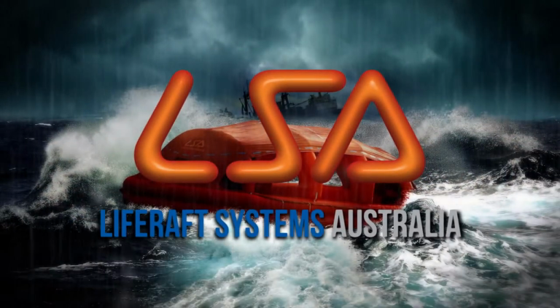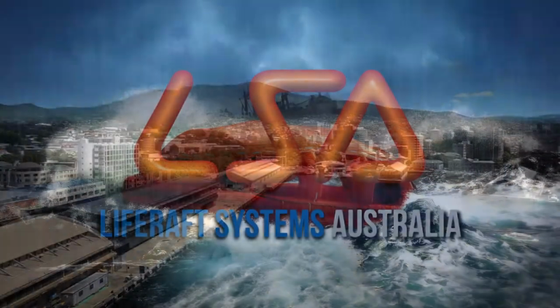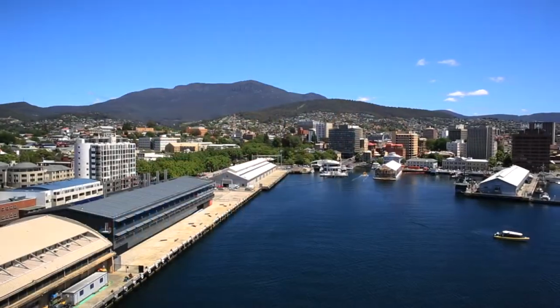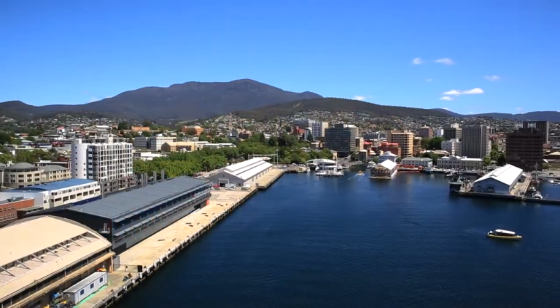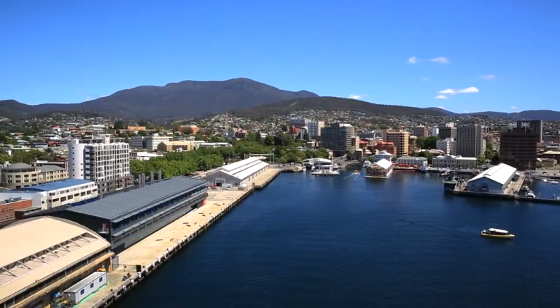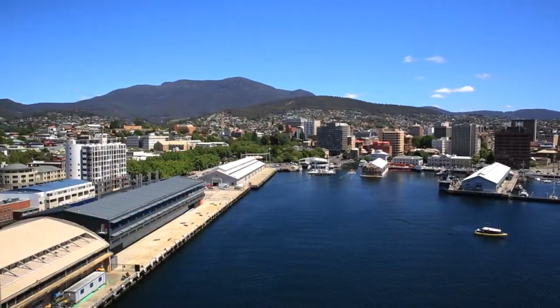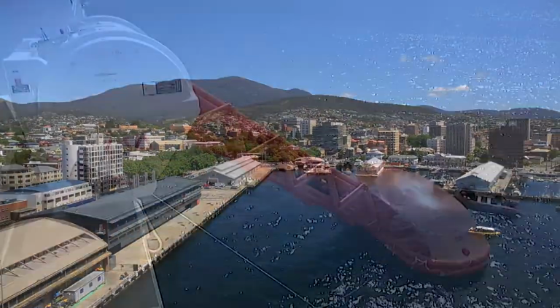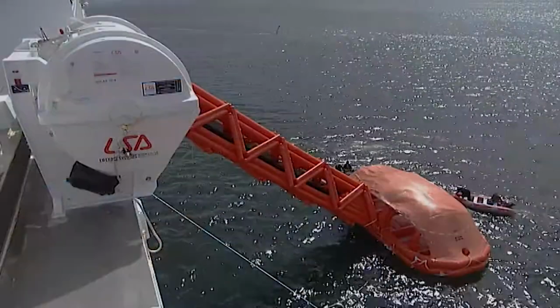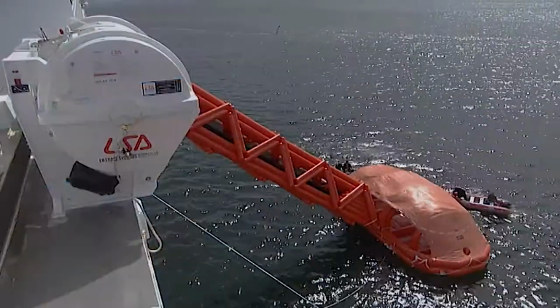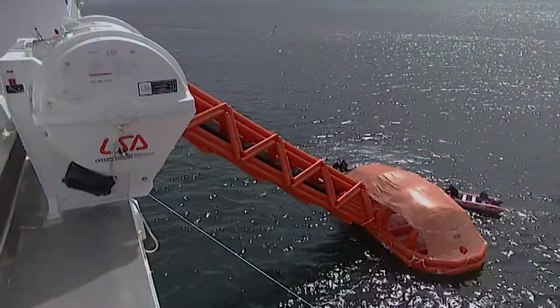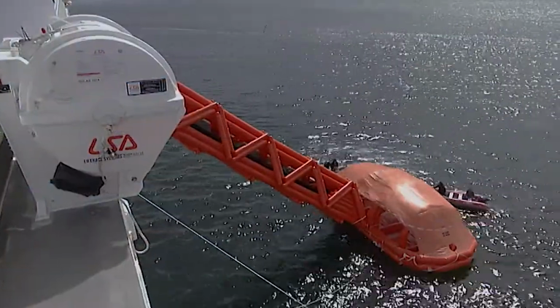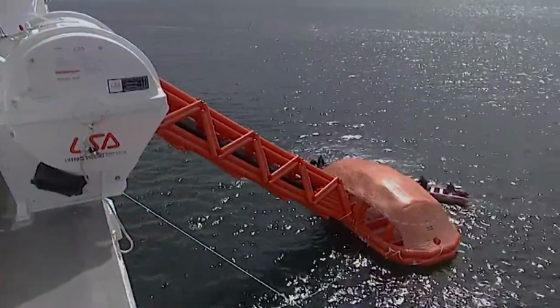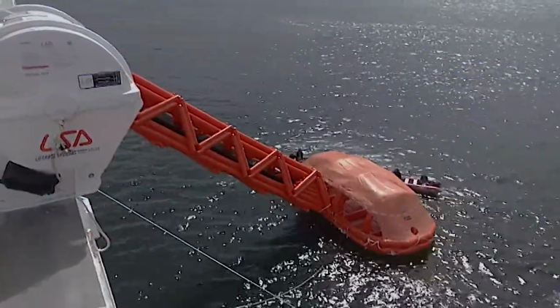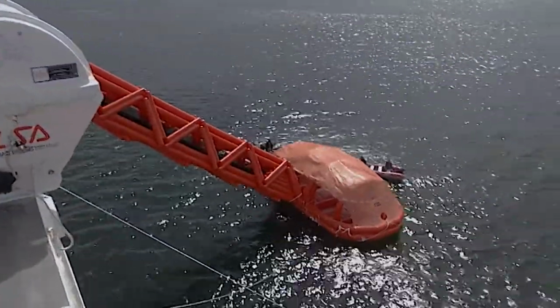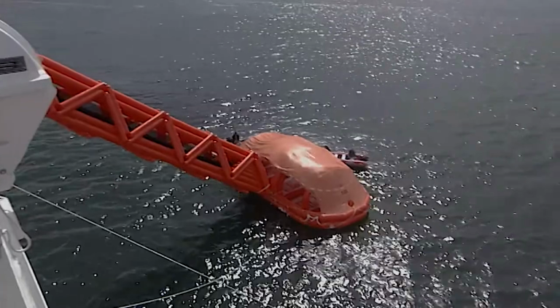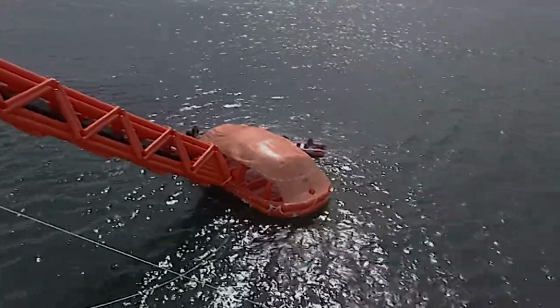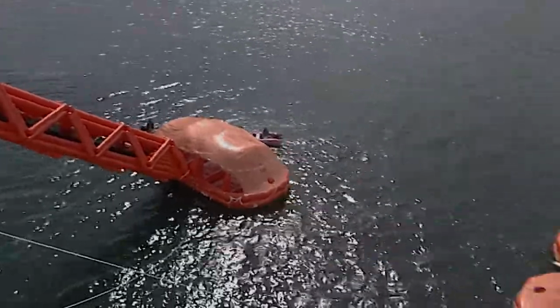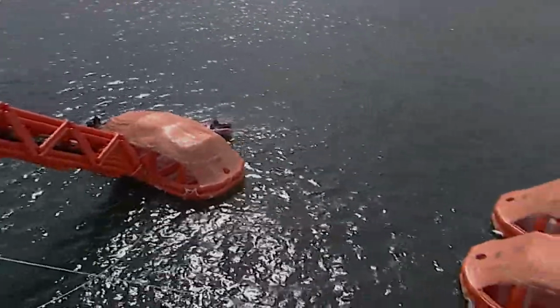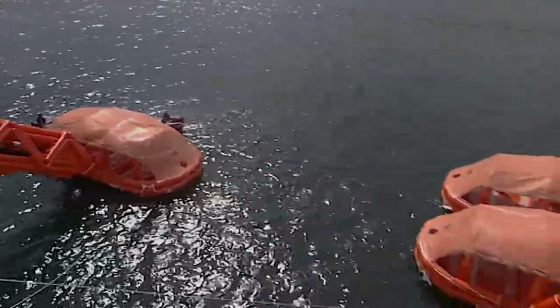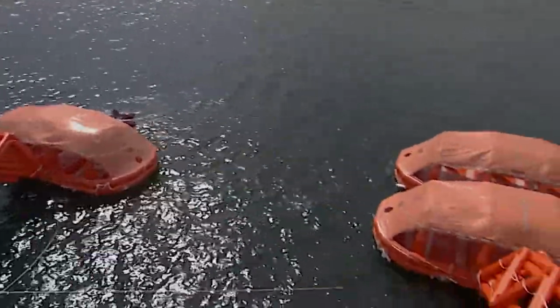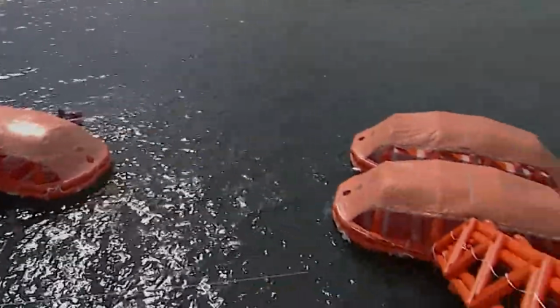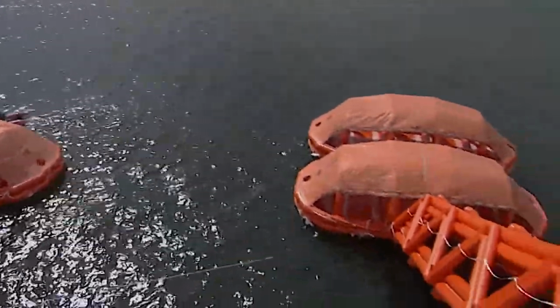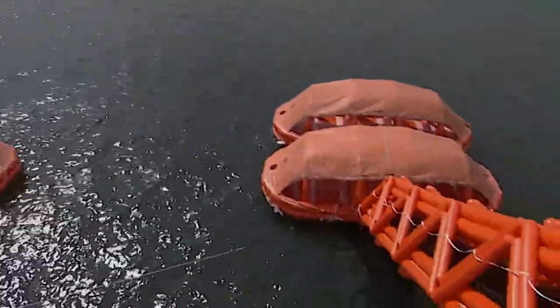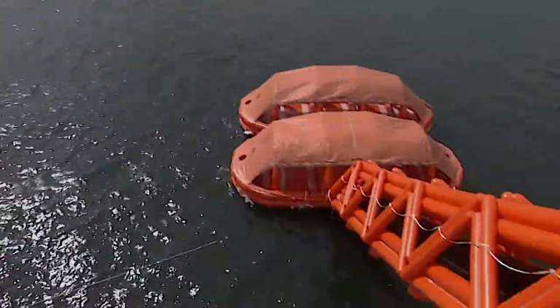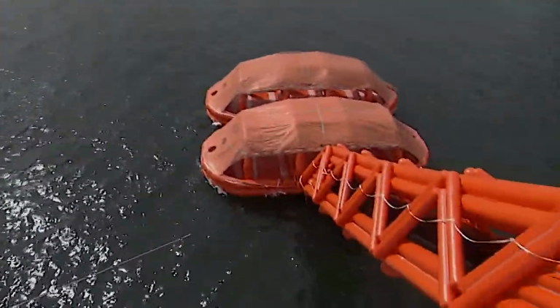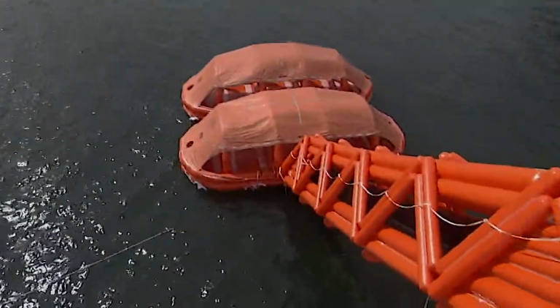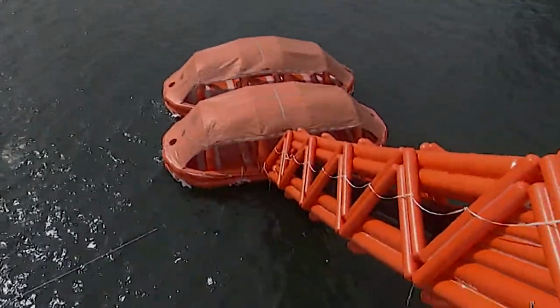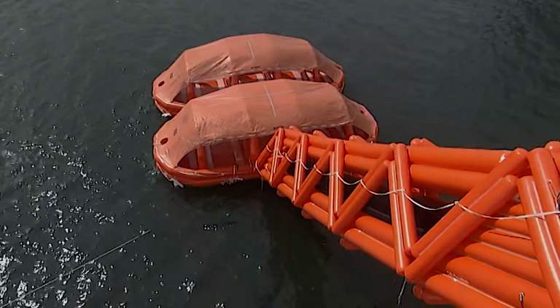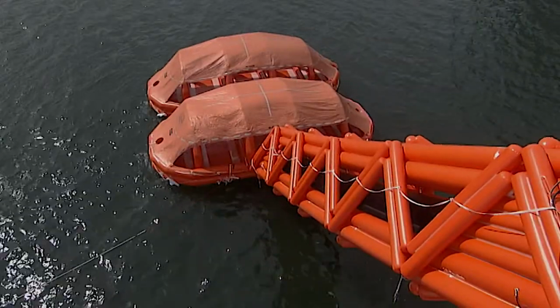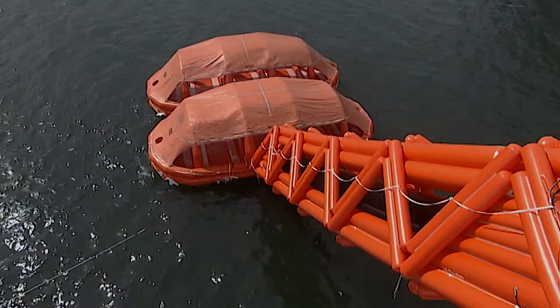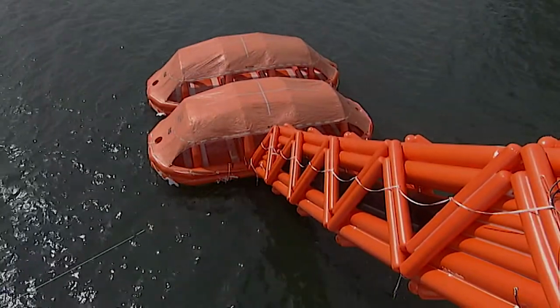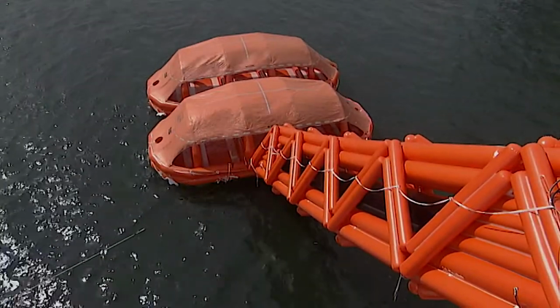Based in Hobart, Tasmania, Life Raft Systems Australia specialises in the design and manufacture of marine evacuation systems and large capacity life rafts for all types and sizes of passenger and personnel carrying vessels.